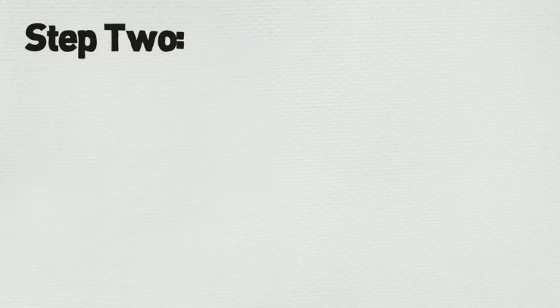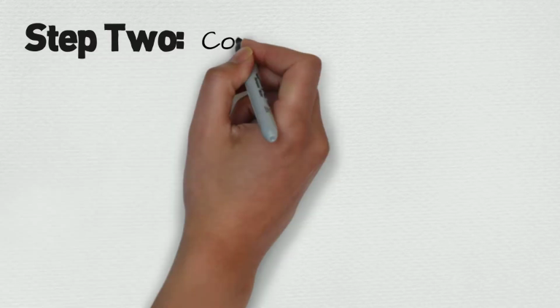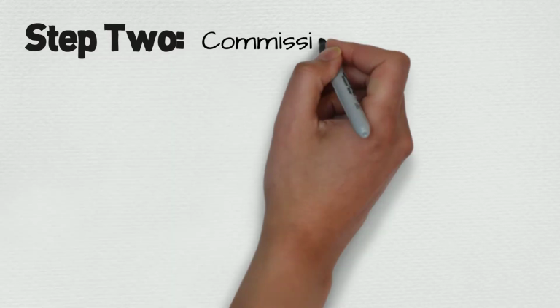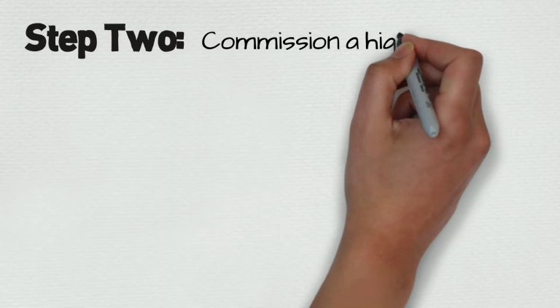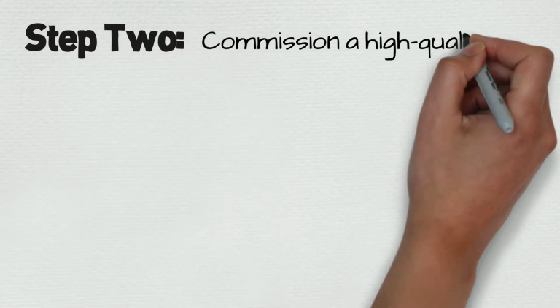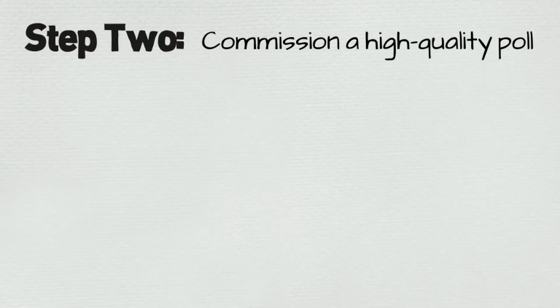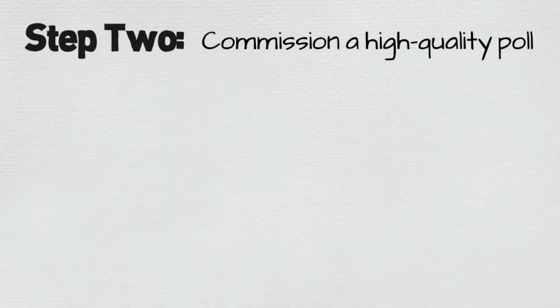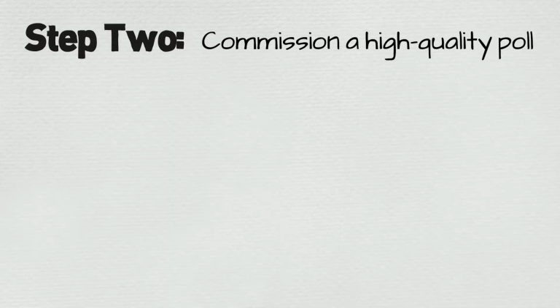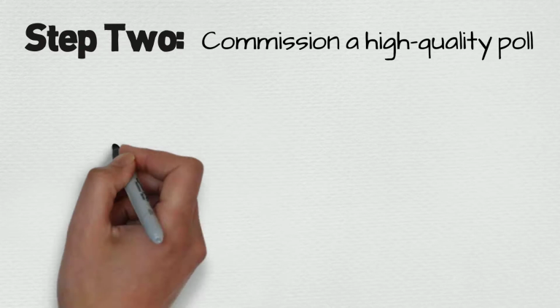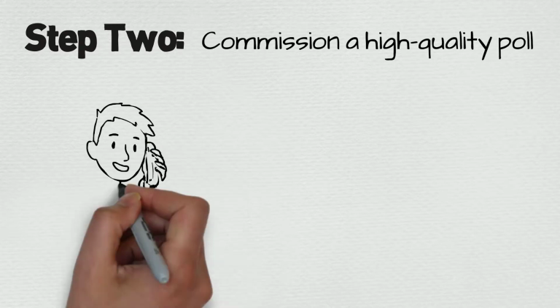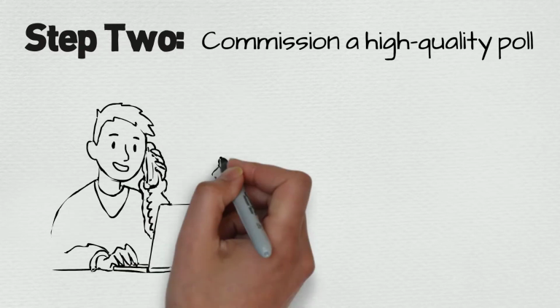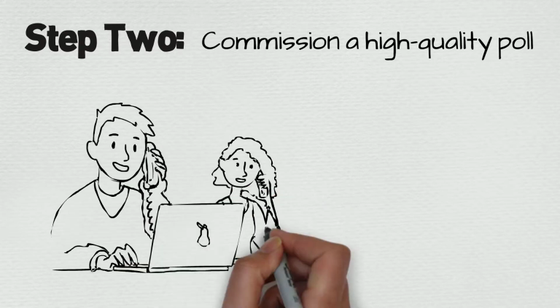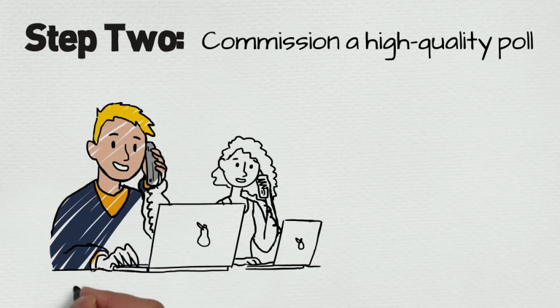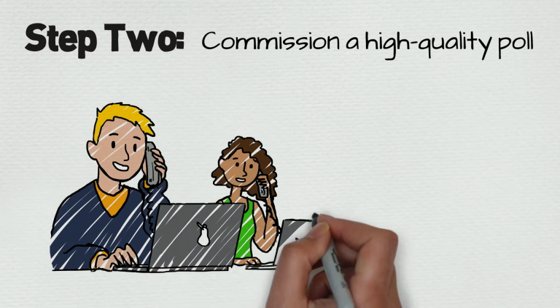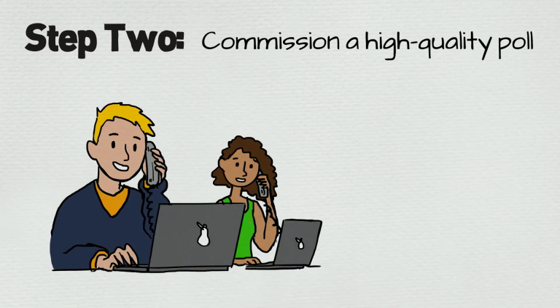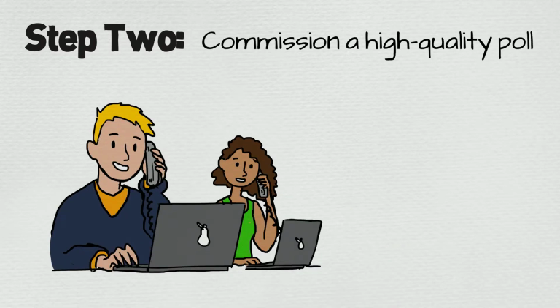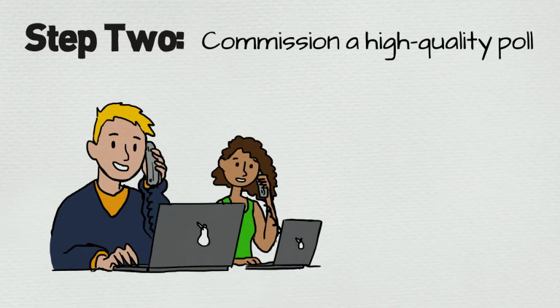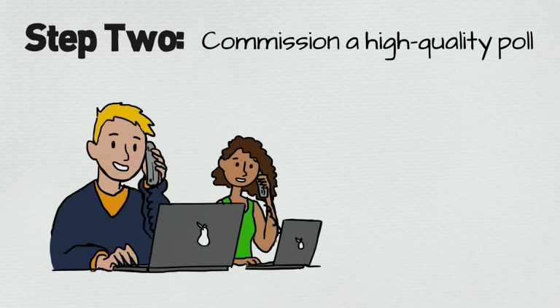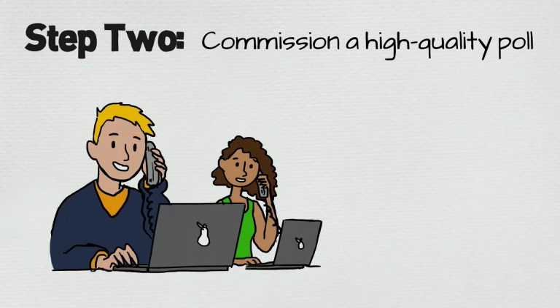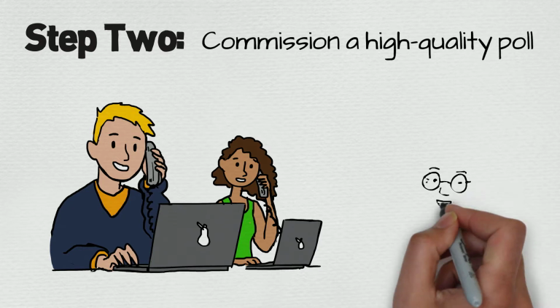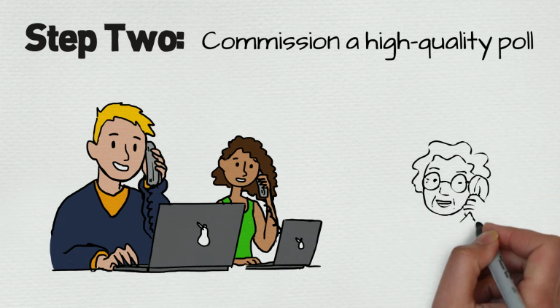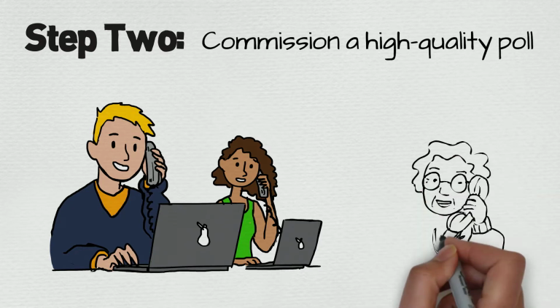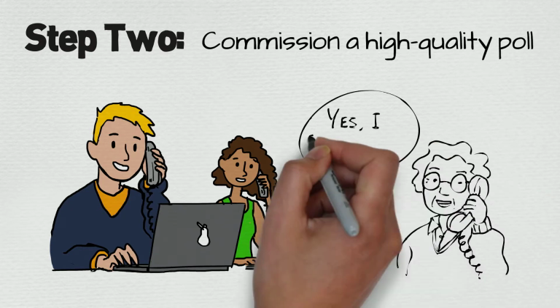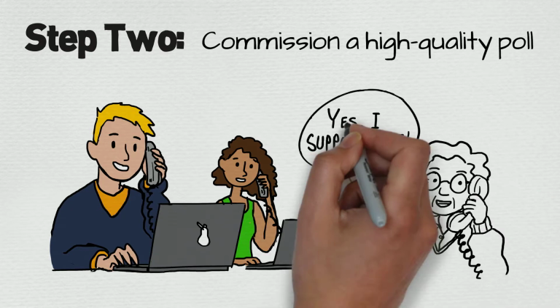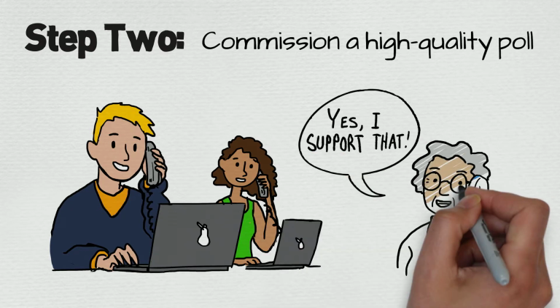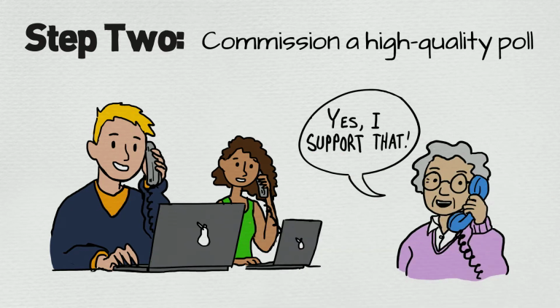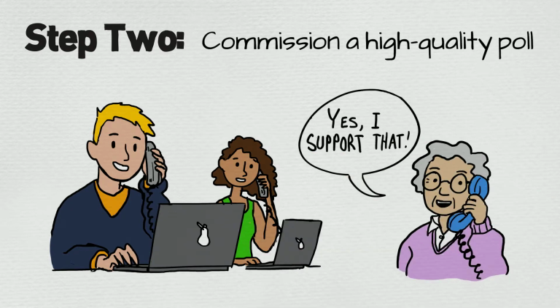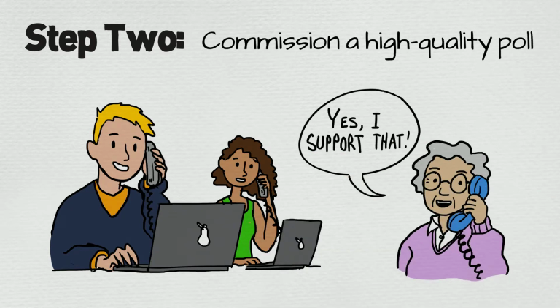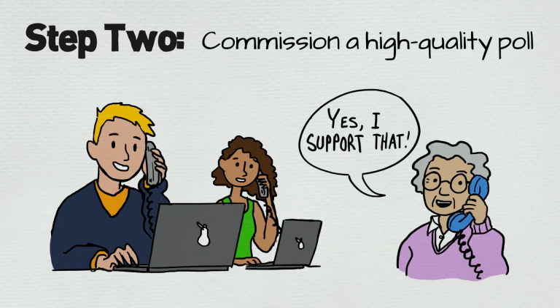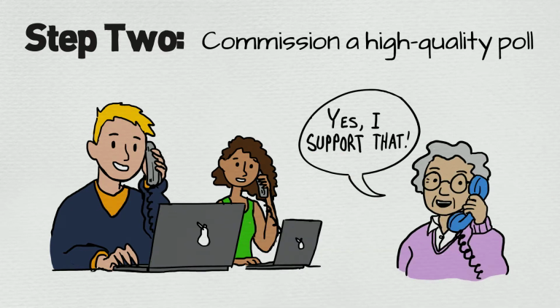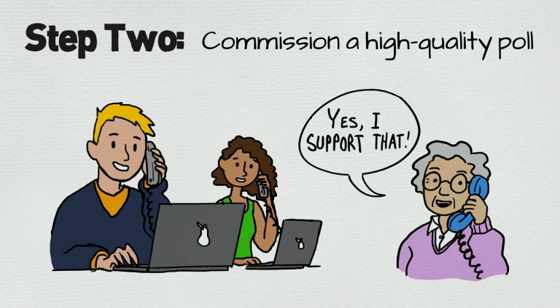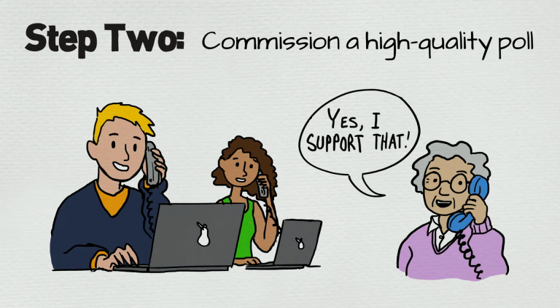Next, test the plan with a high-quality poll. If you're going to get groups and politicians to sign on to something, you'd better make sure it moves voters first. And don't skimp on polling — reliable results from a respected firm get you the credibility you need.